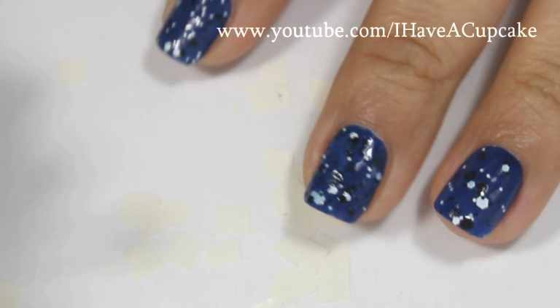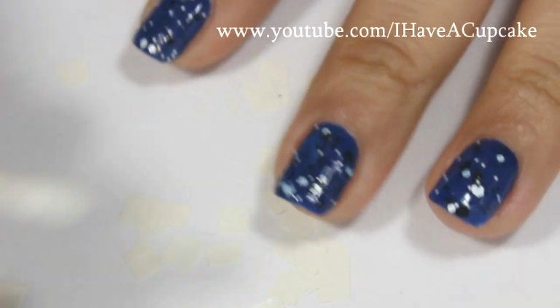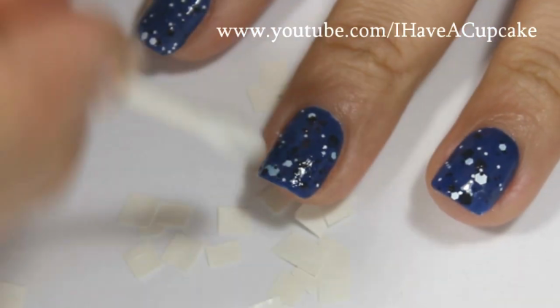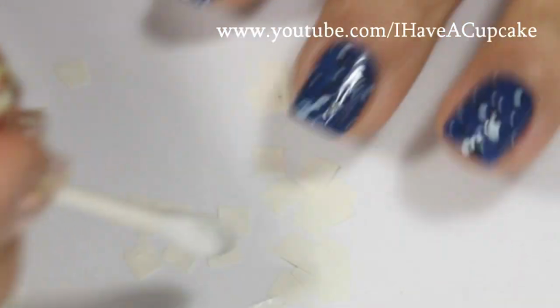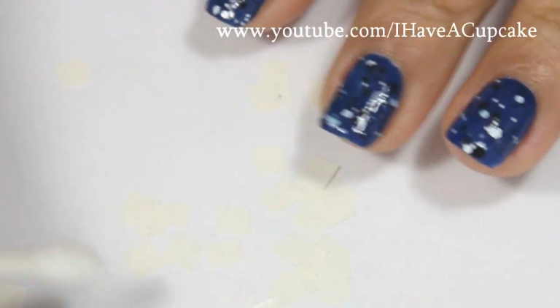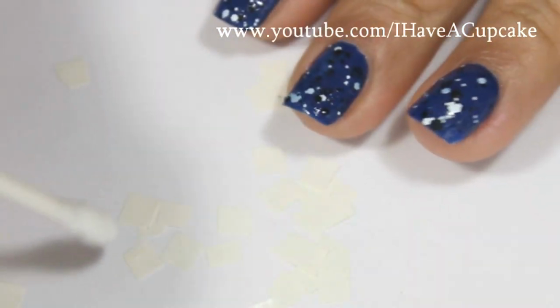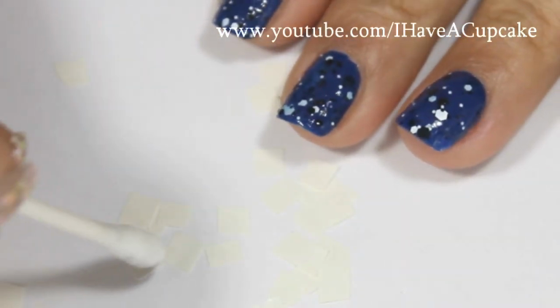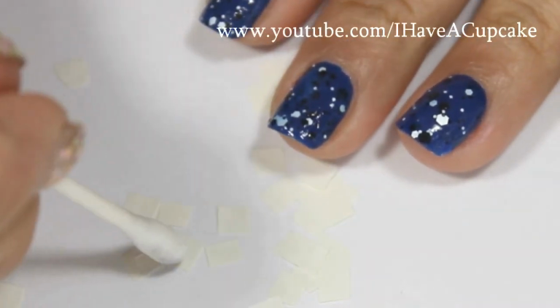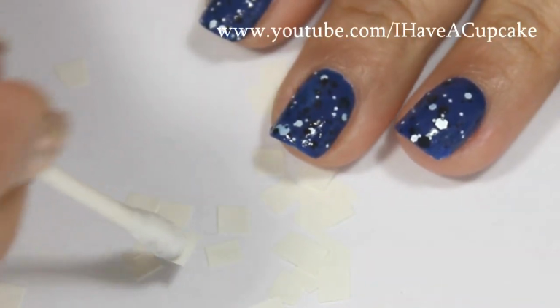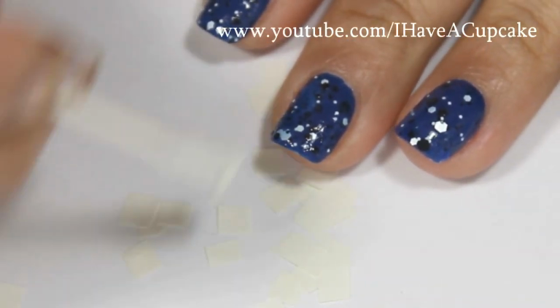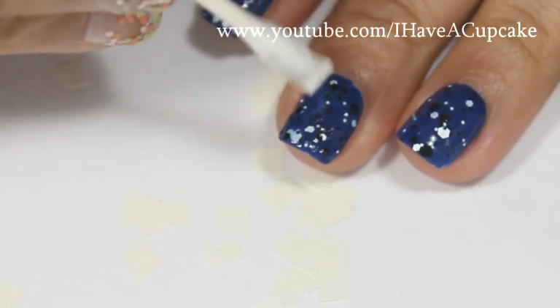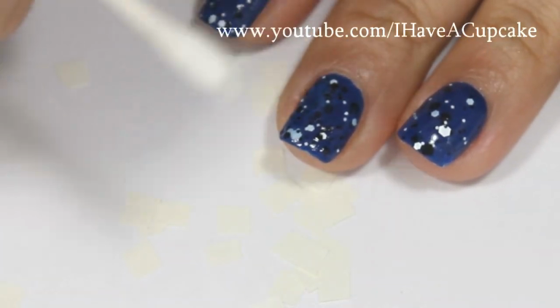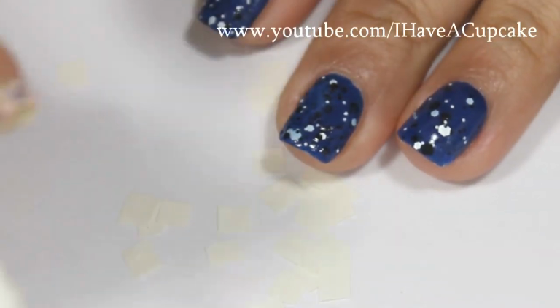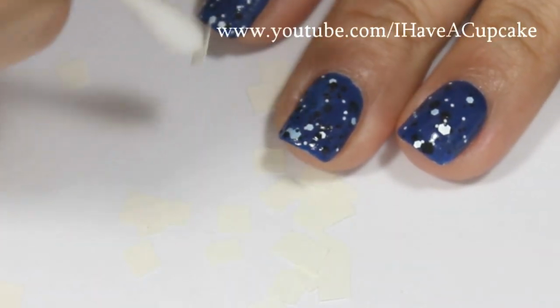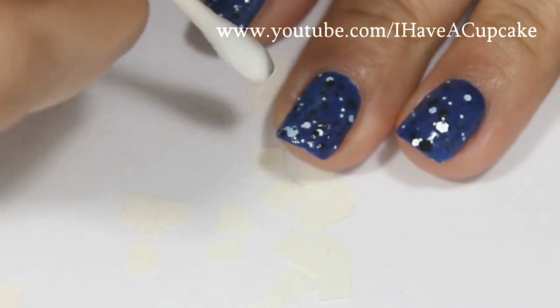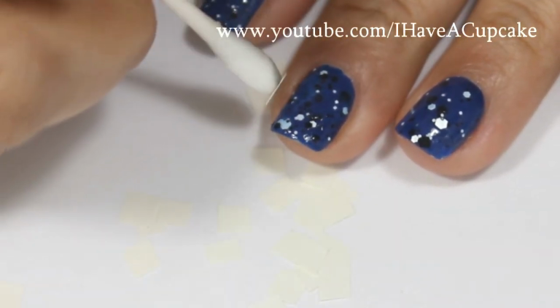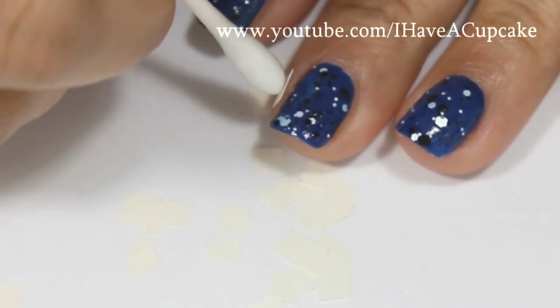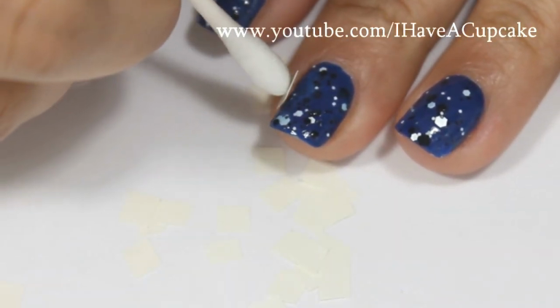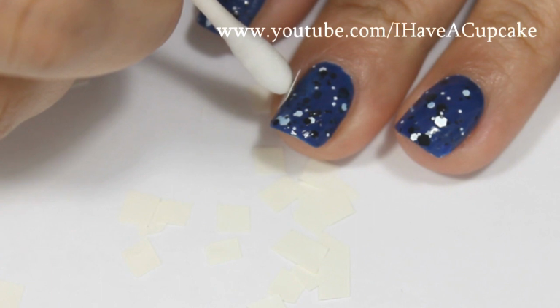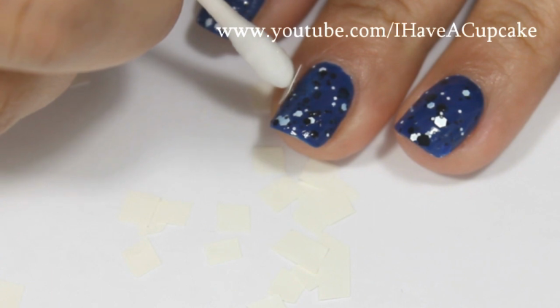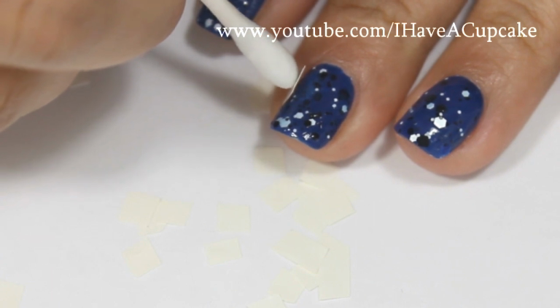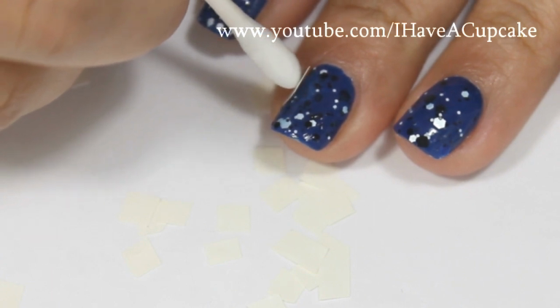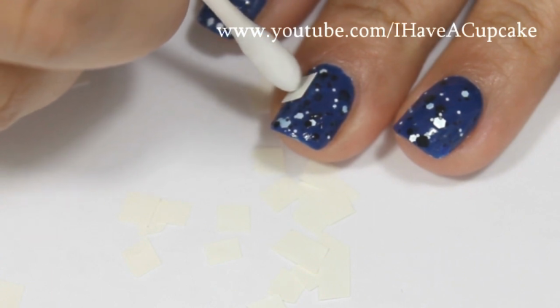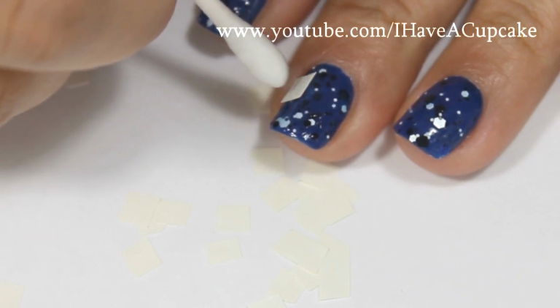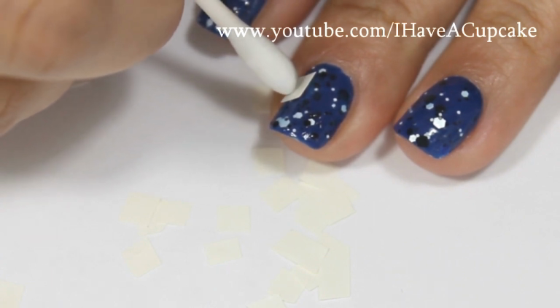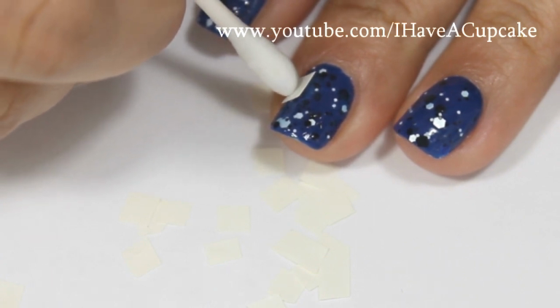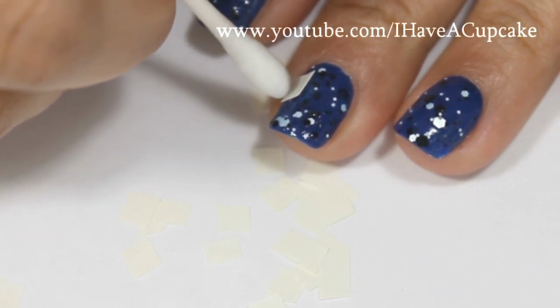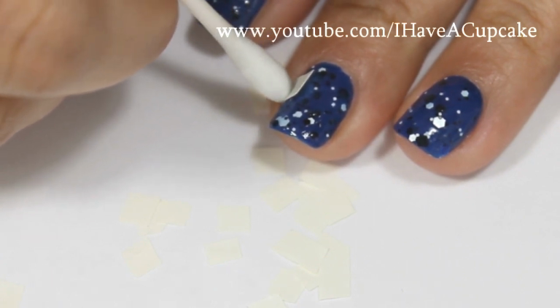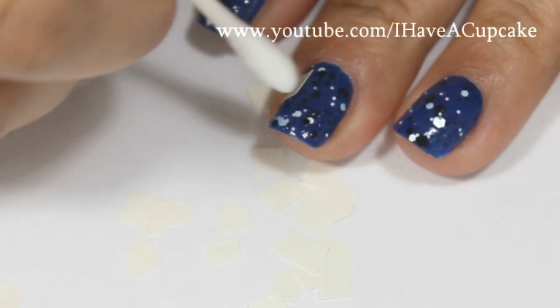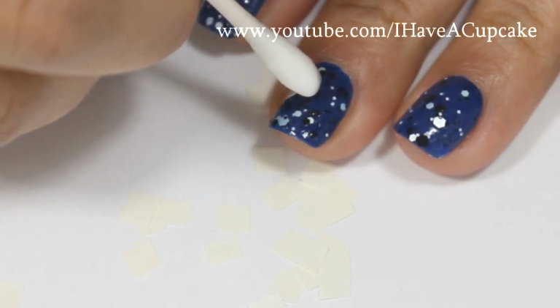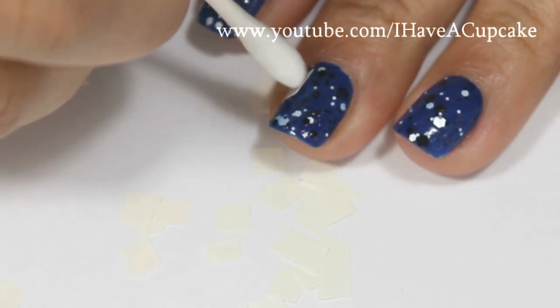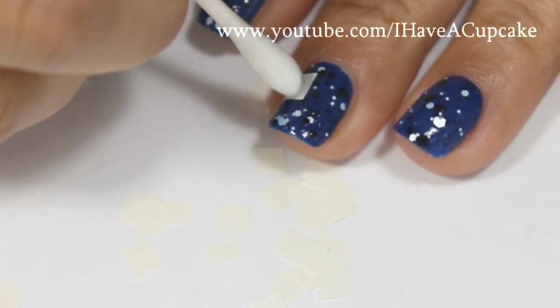Now I have a q-tip that I dipped in water and I'm just going to pick them up with it and place them on. I put a very thin layer of clear nail polish so that these will stick onto my nail.